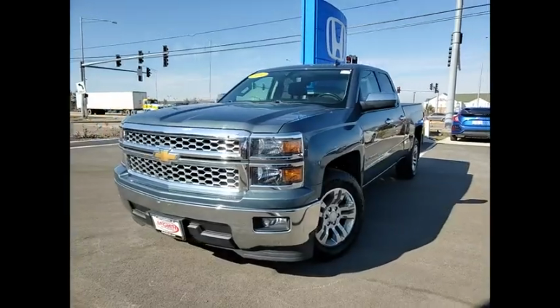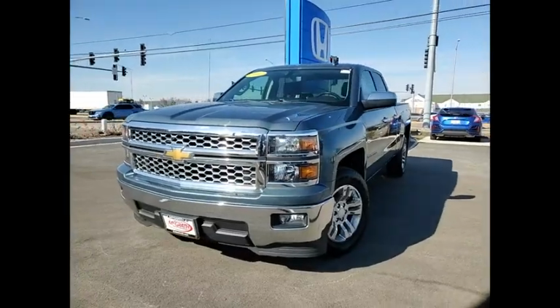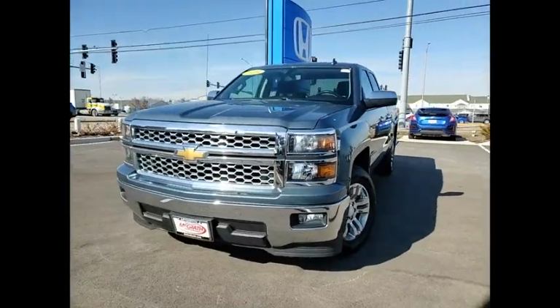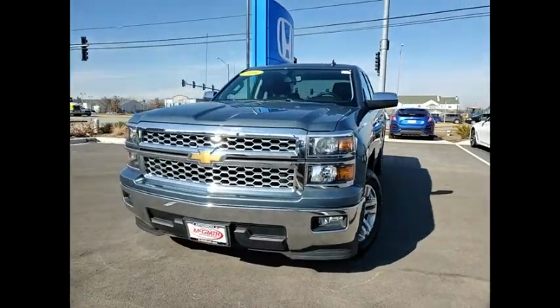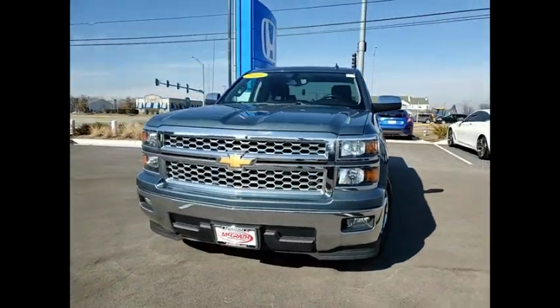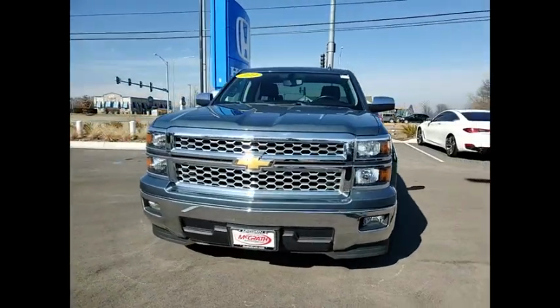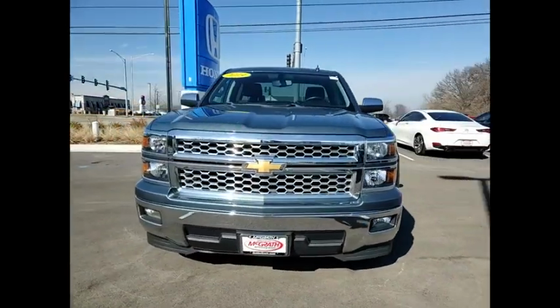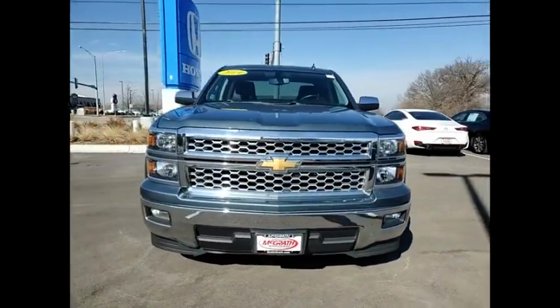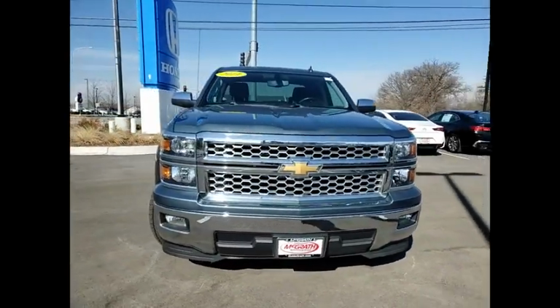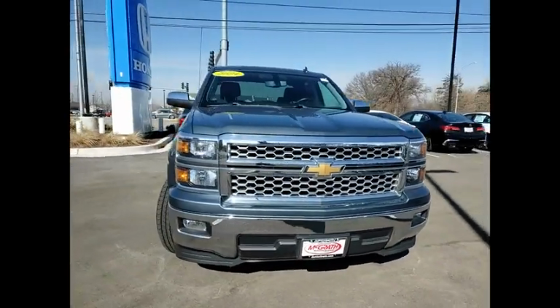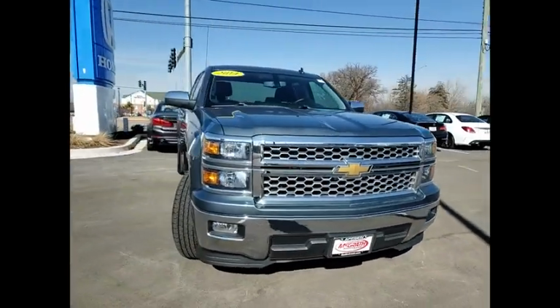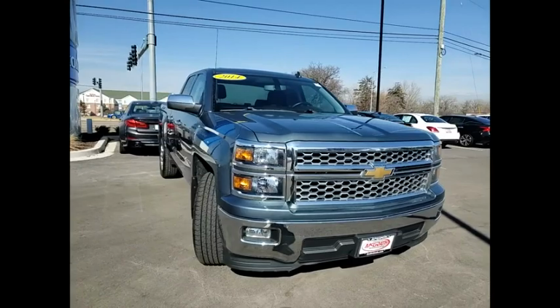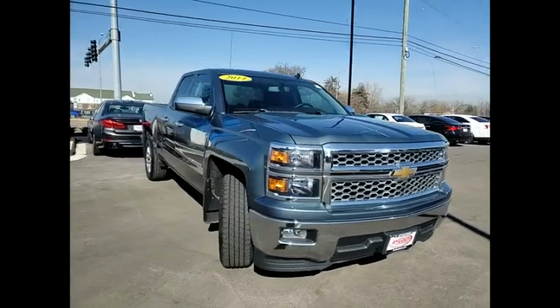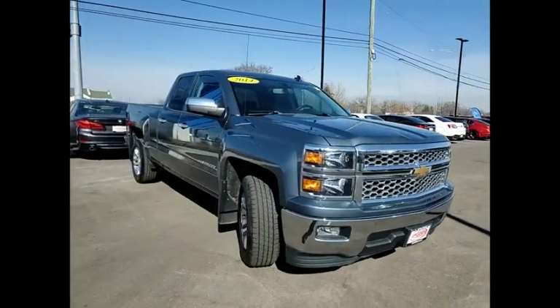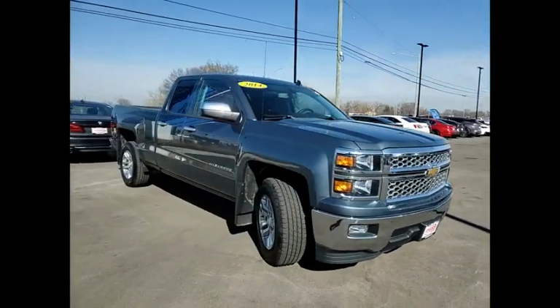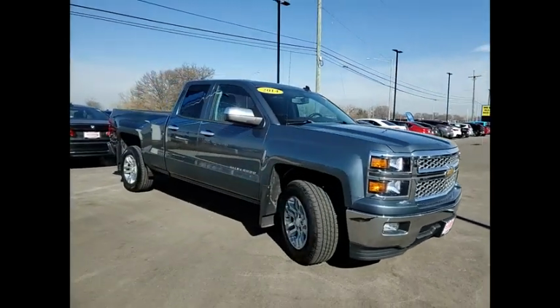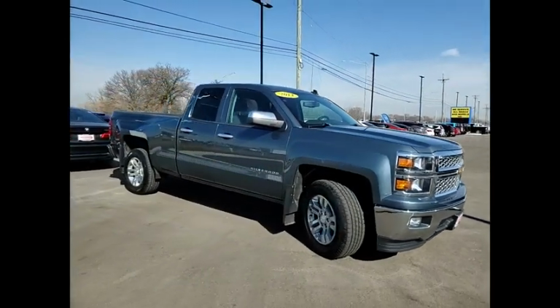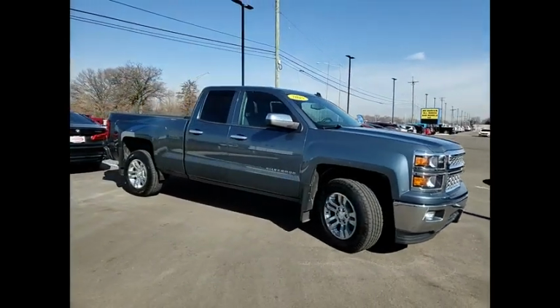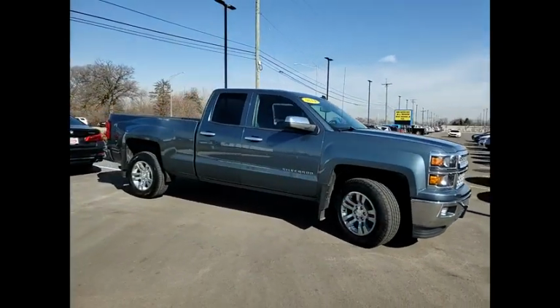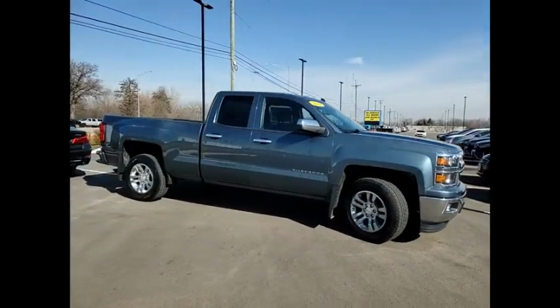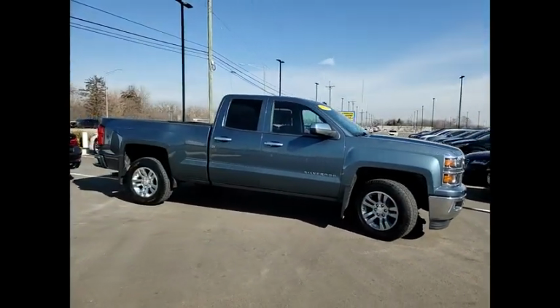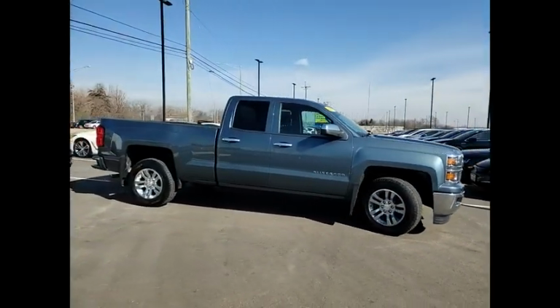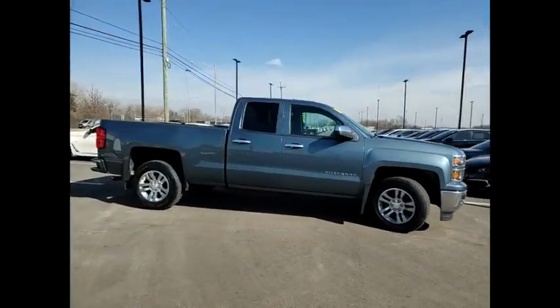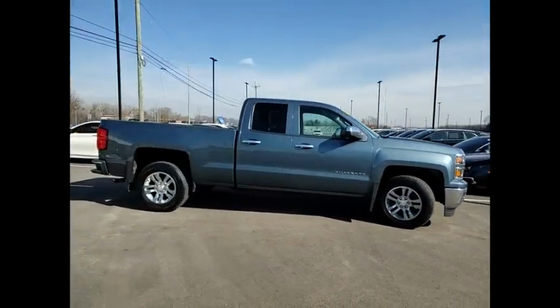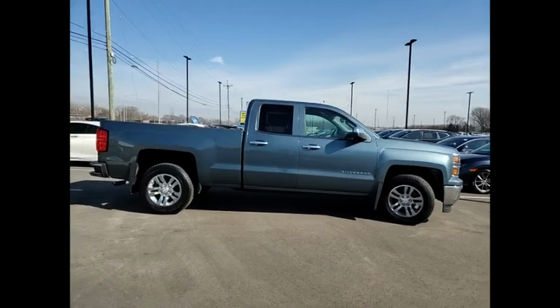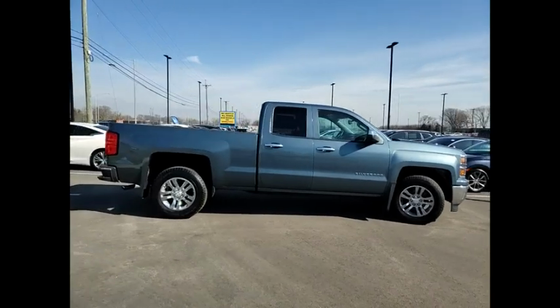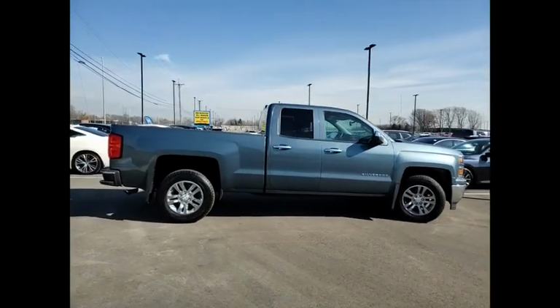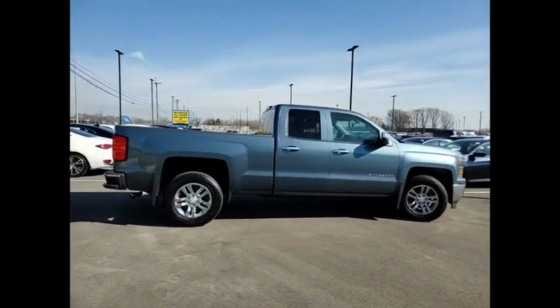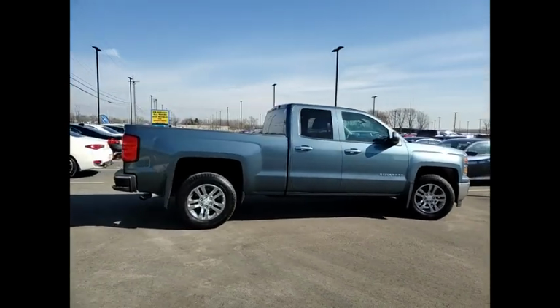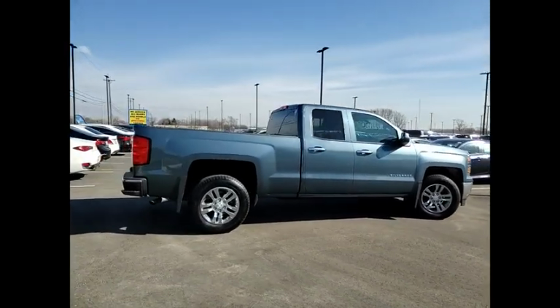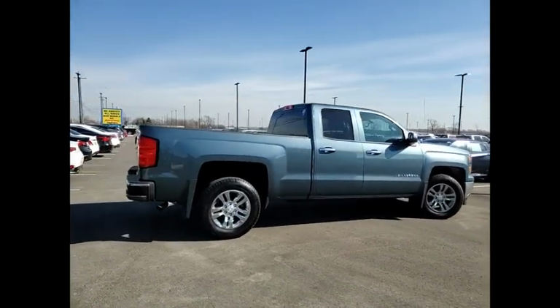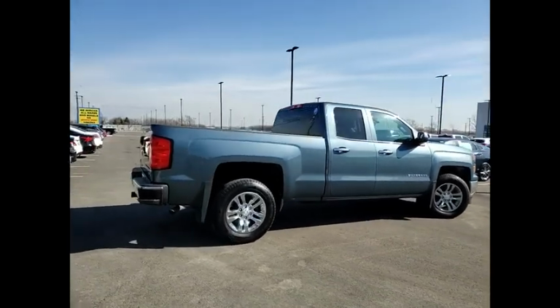Take a ride in the 2014 Silverado 1500. The Chevy Silverado 1500 has the lowest cost of ownership of any full-size pickup. This vehicle has less than 95,000 miles.